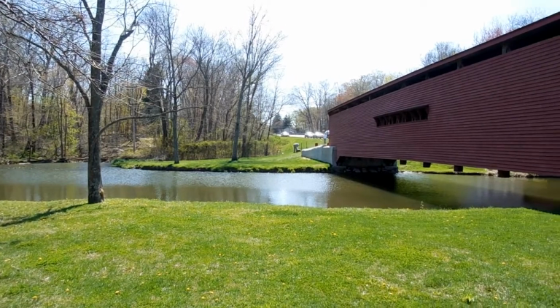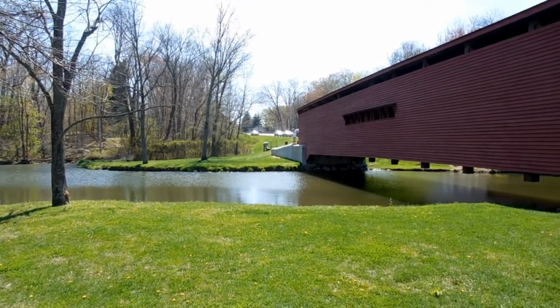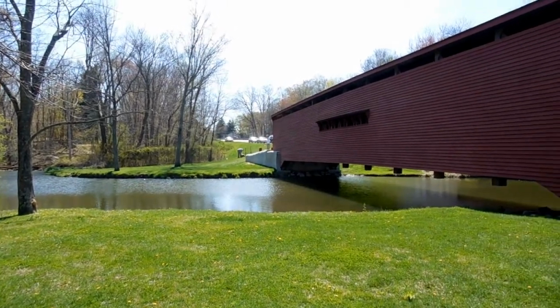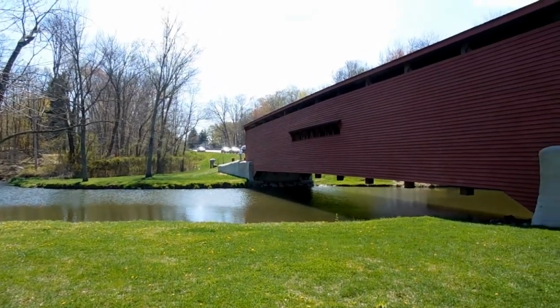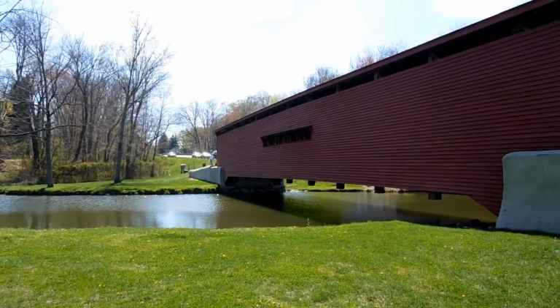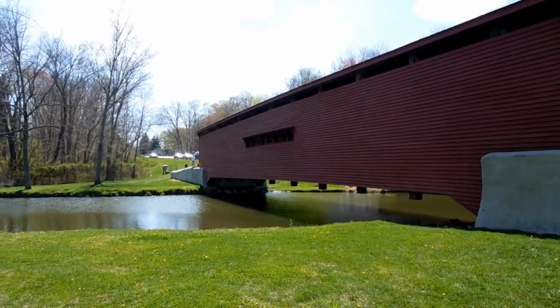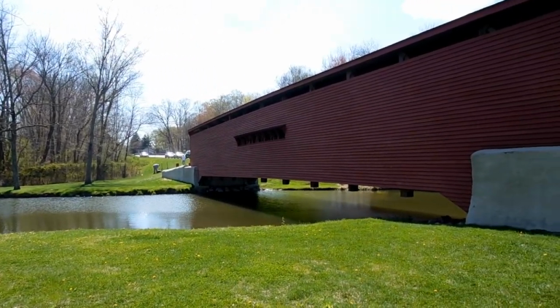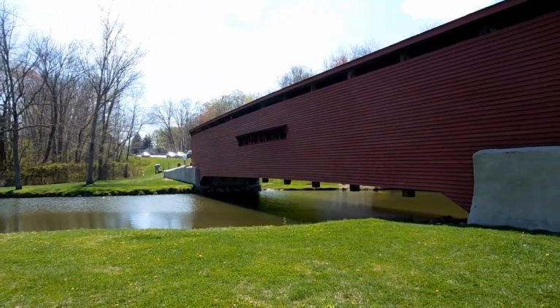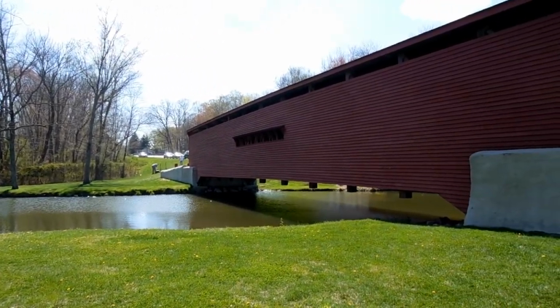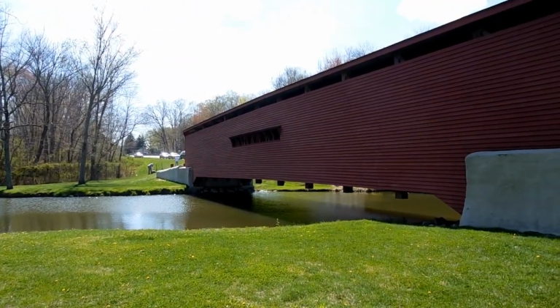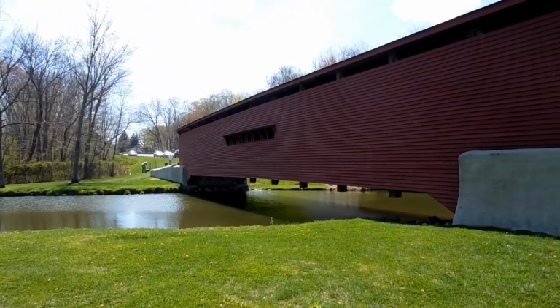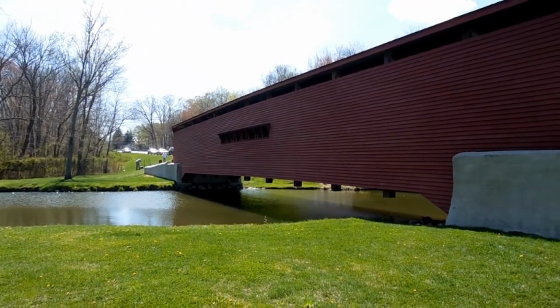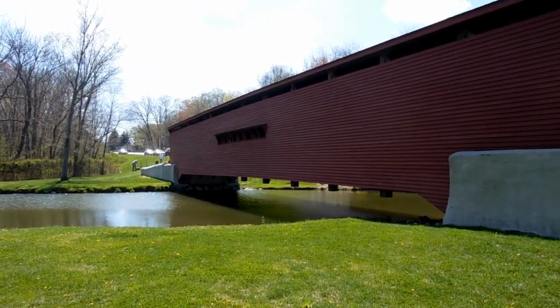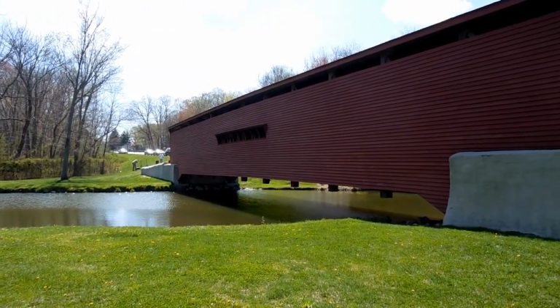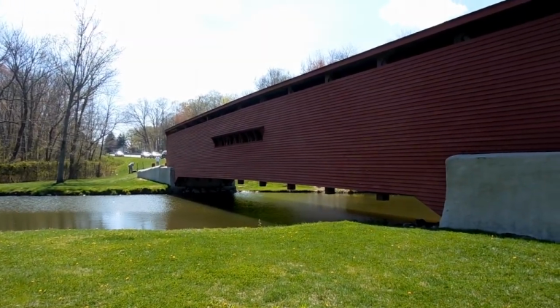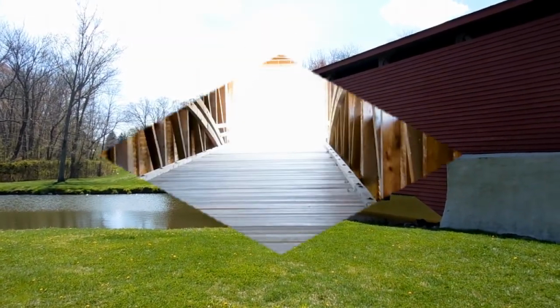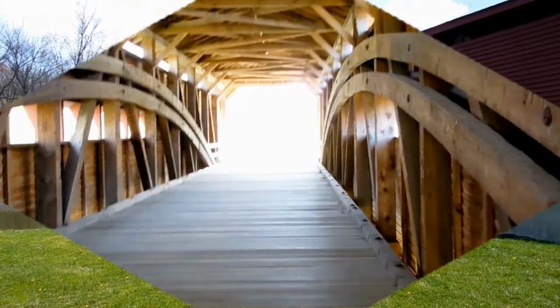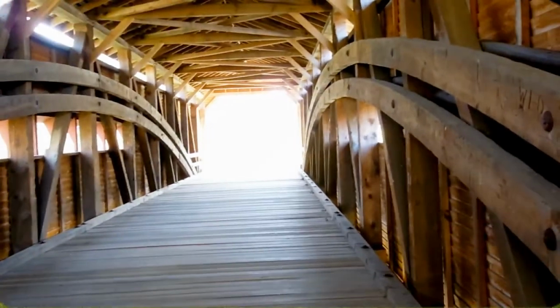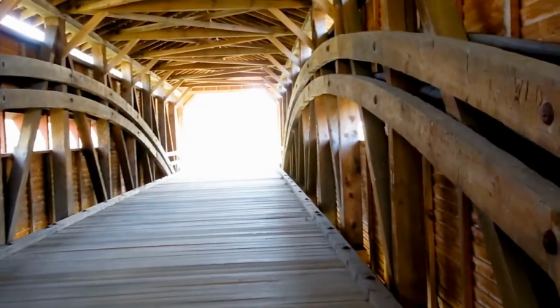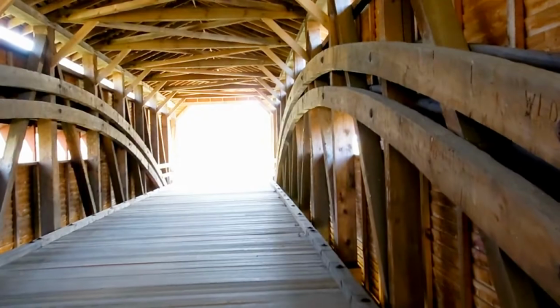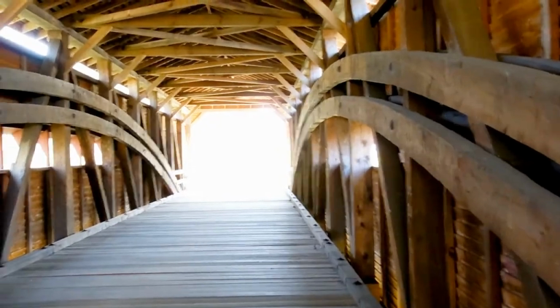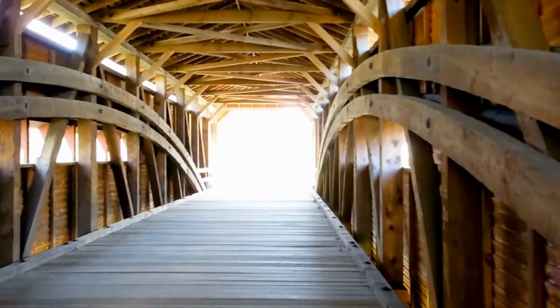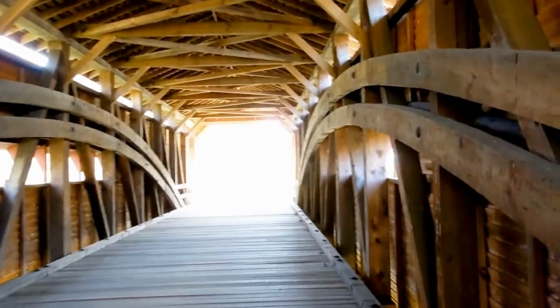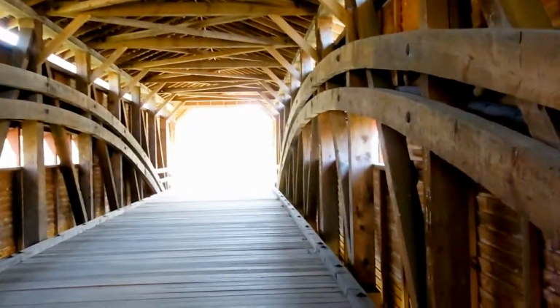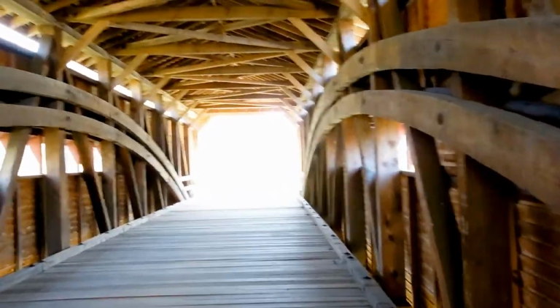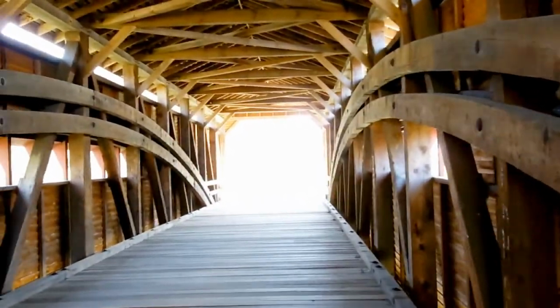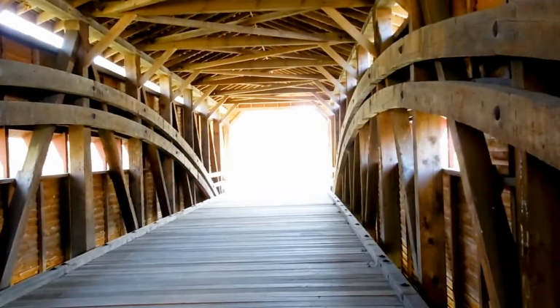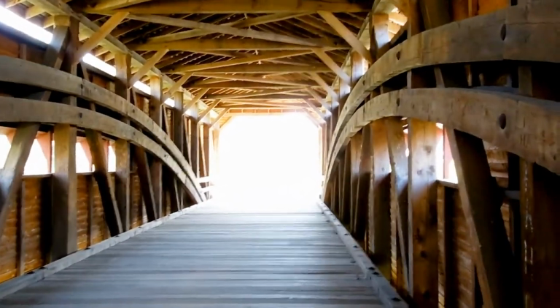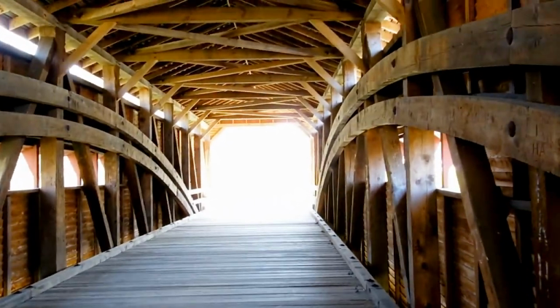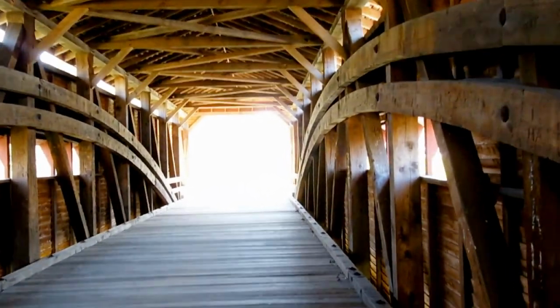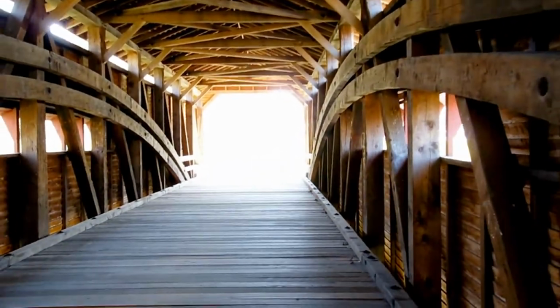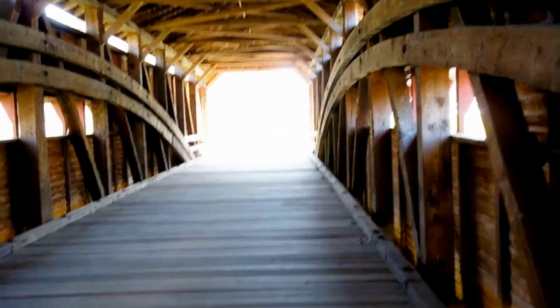I met a man here one day who was taking pictures of what he did for himself. Now walking back through it — nice wooden deck.